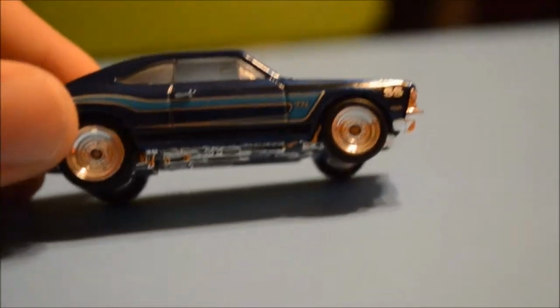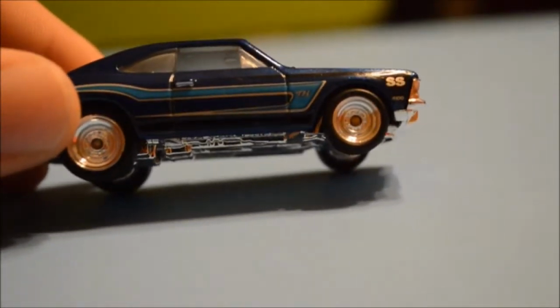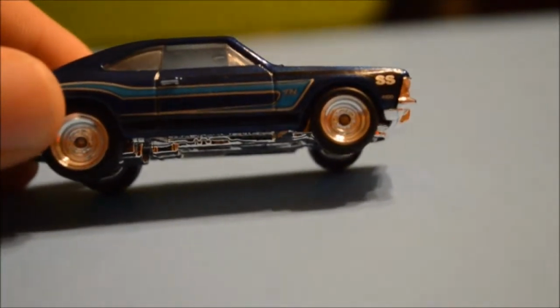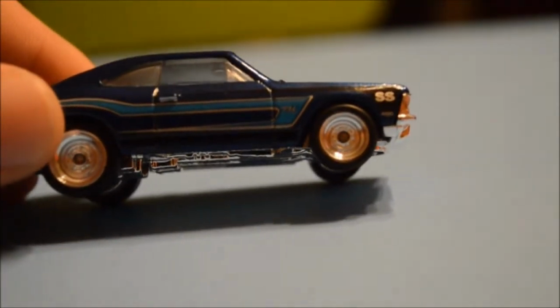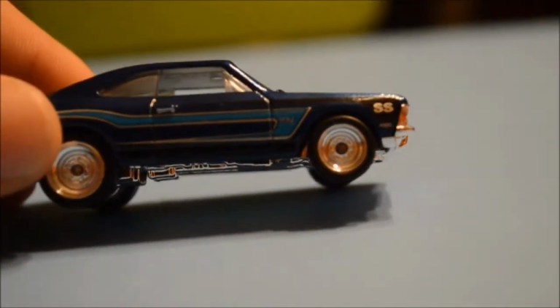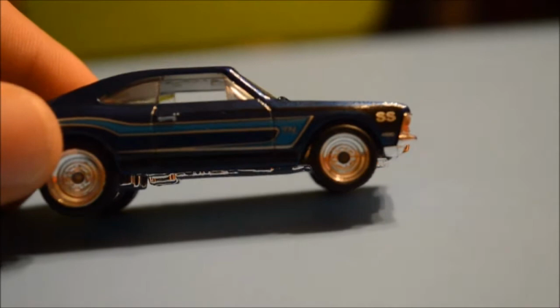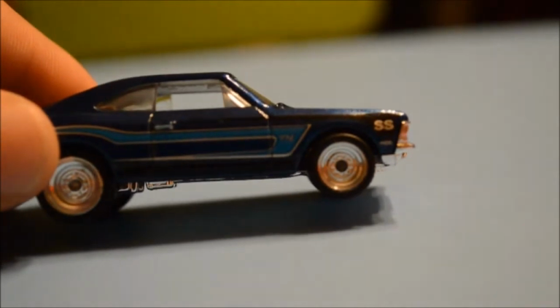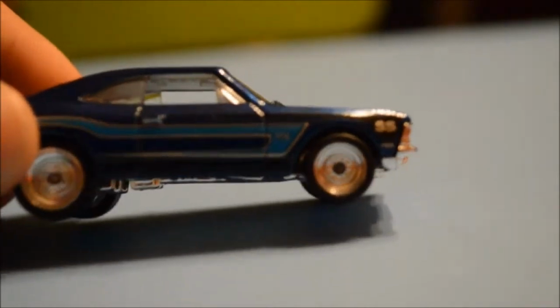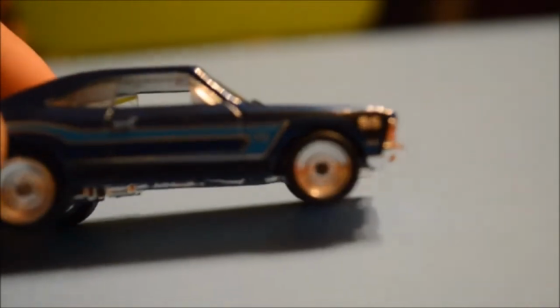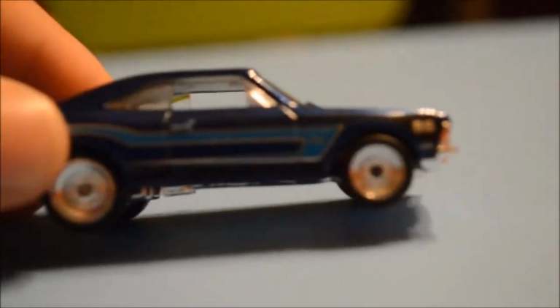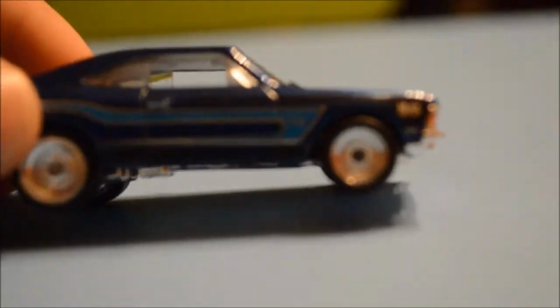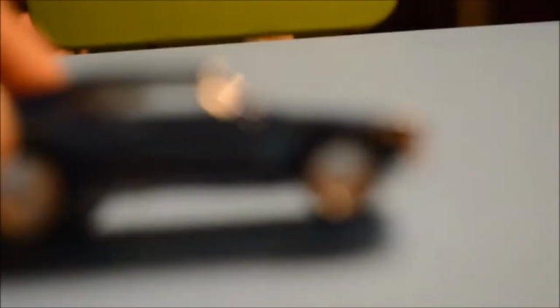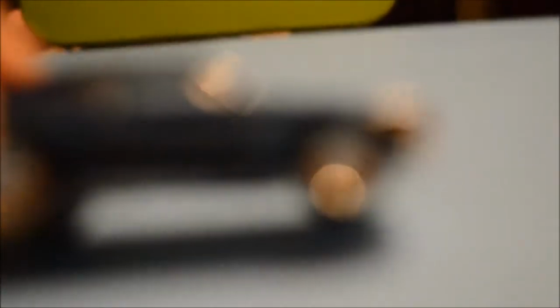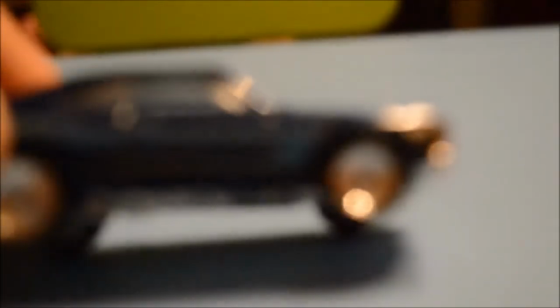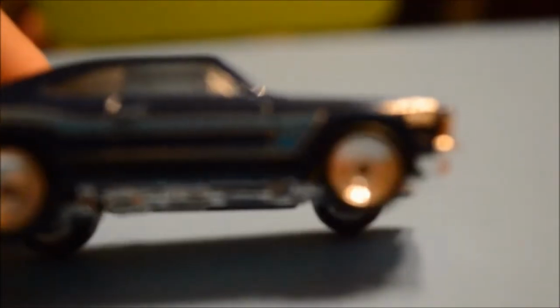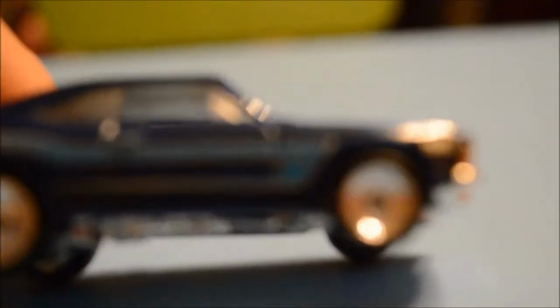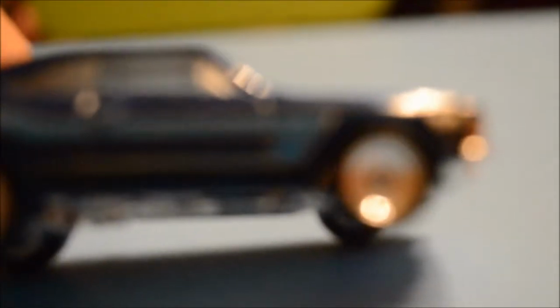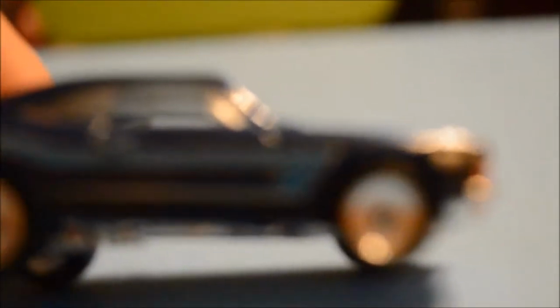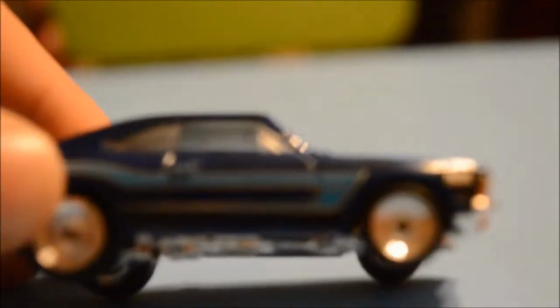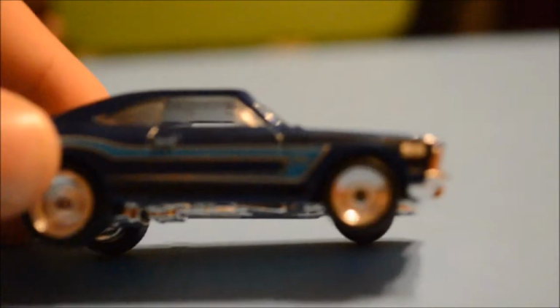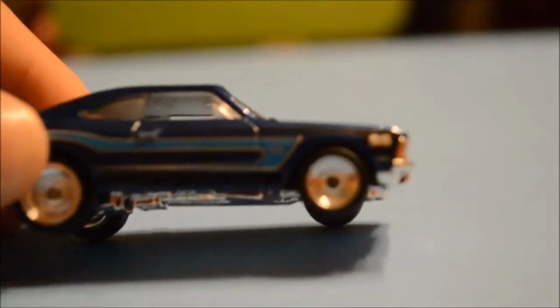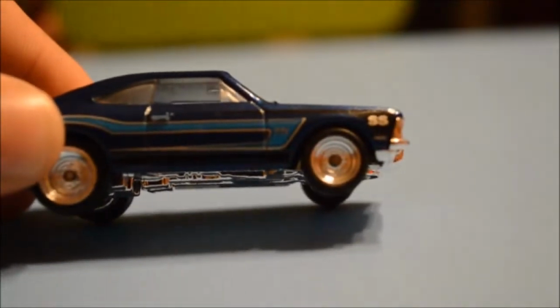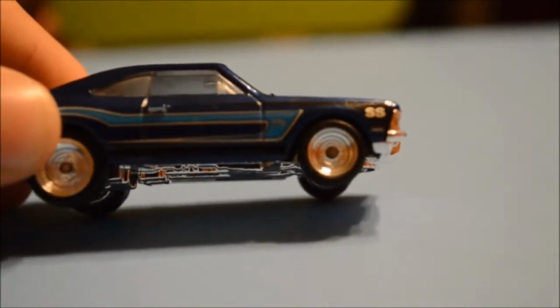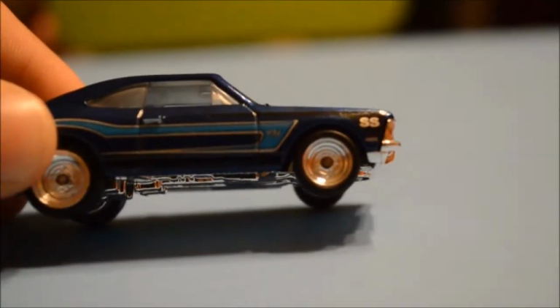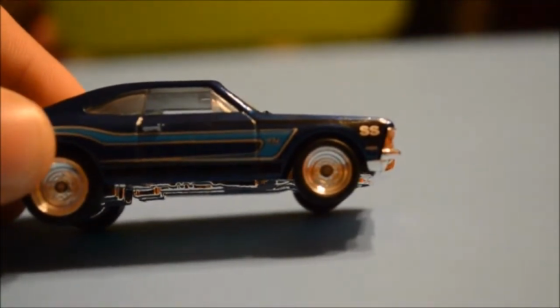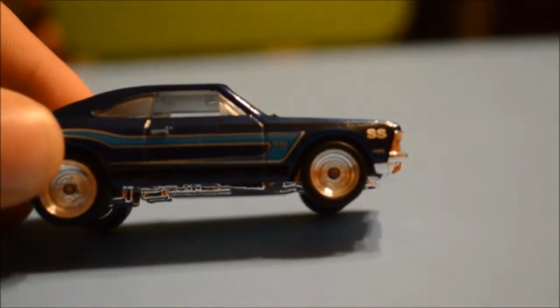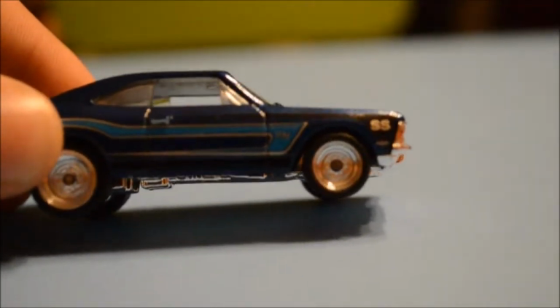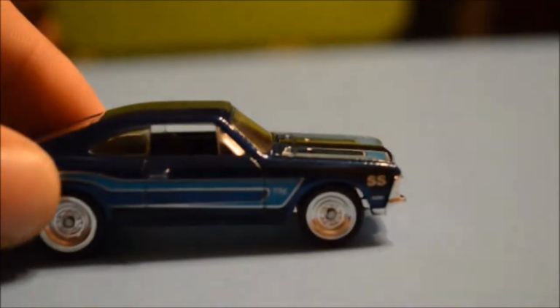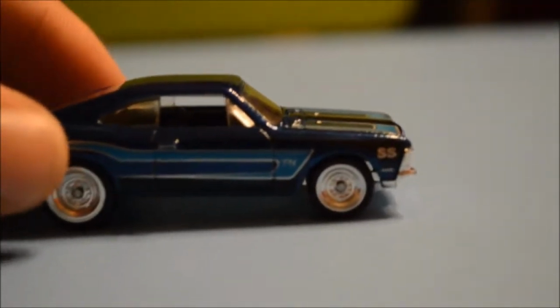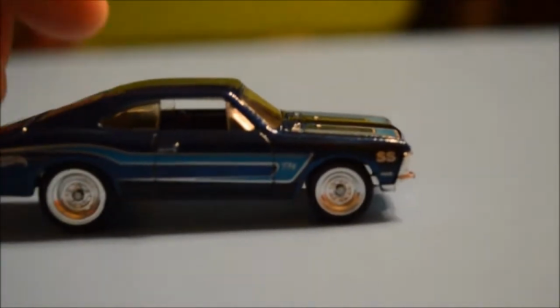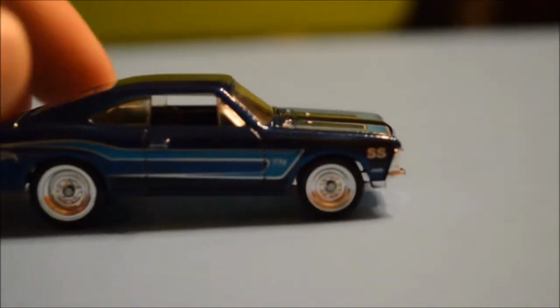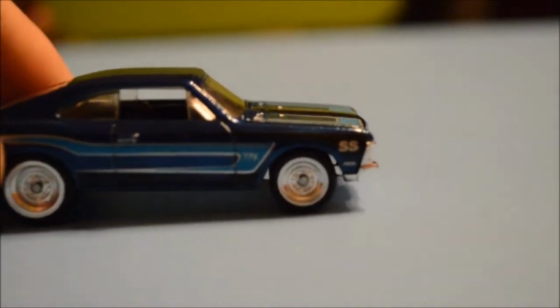I don't know if you can see the TH — it's right there on the blue pinstripe. My camera won't focus that good, but there it is.